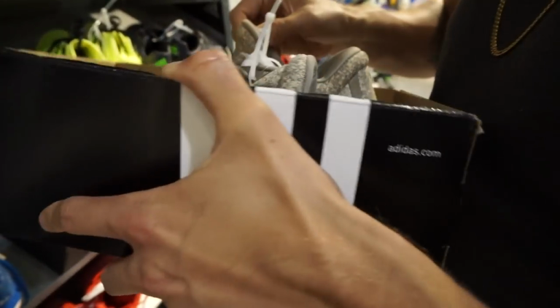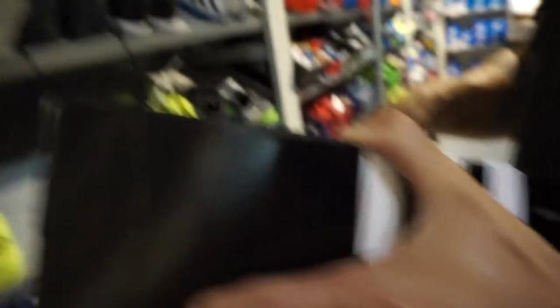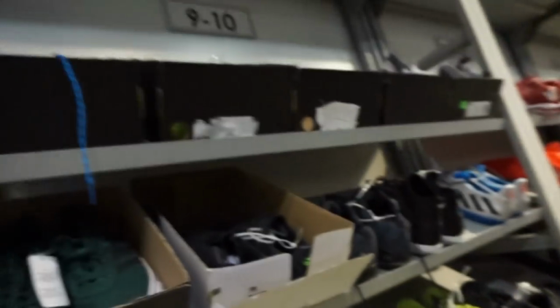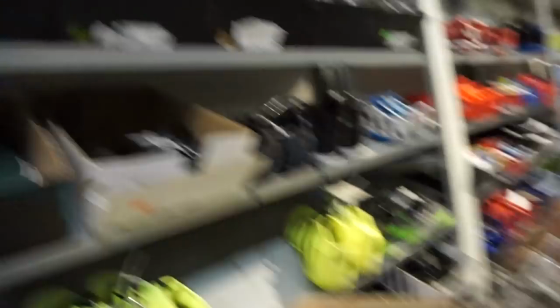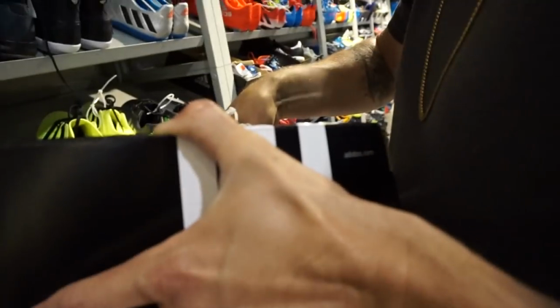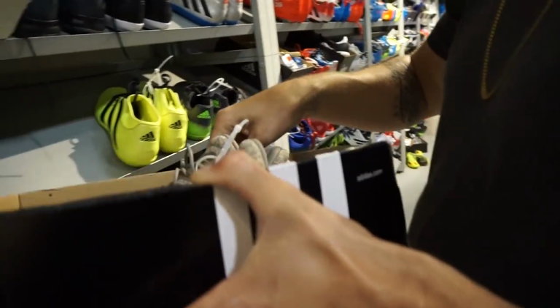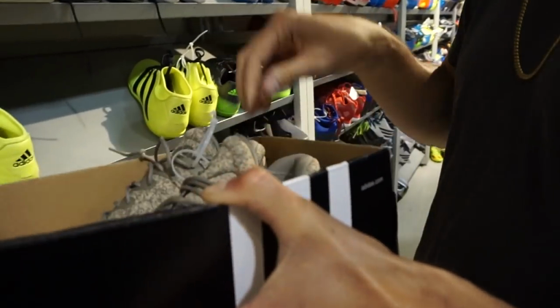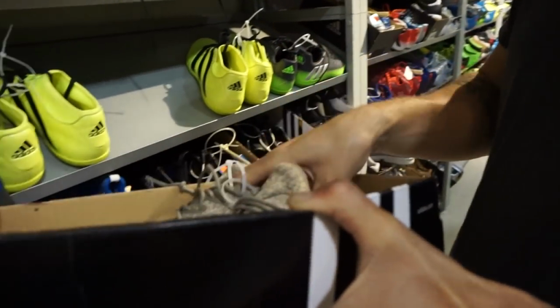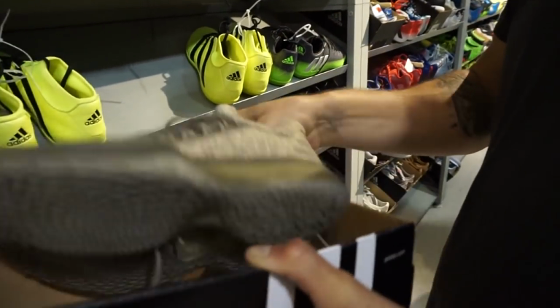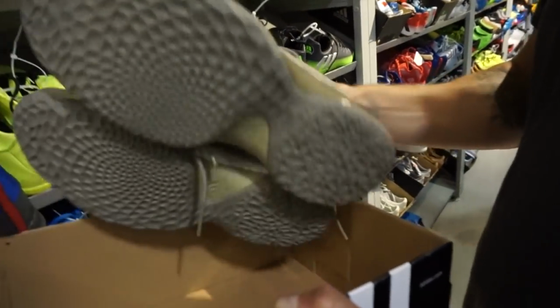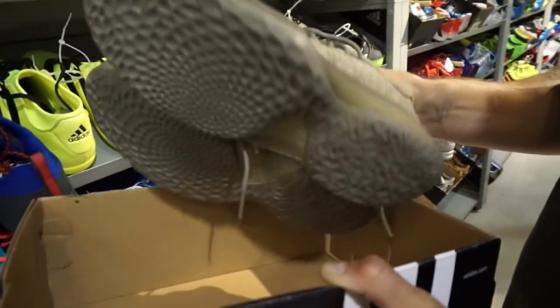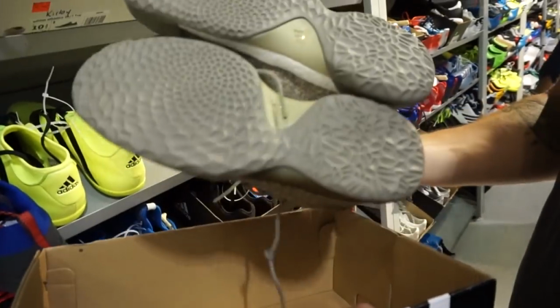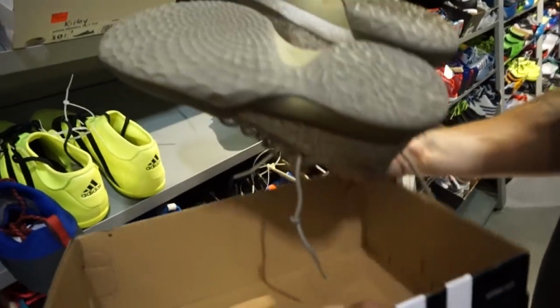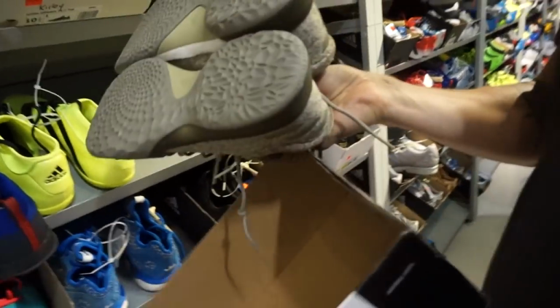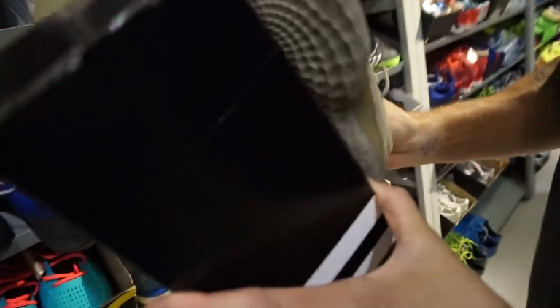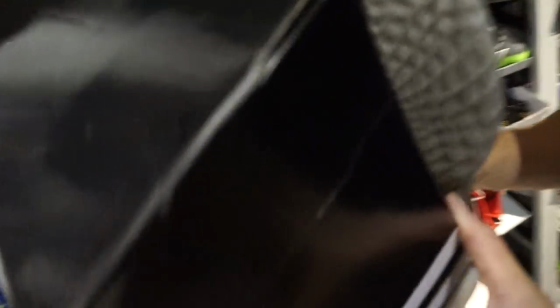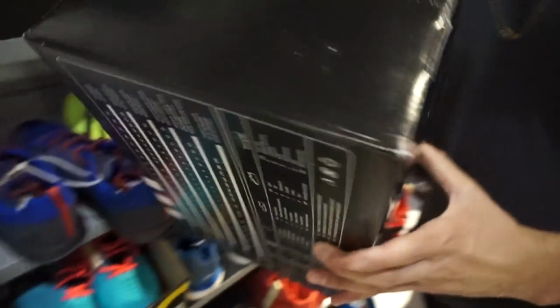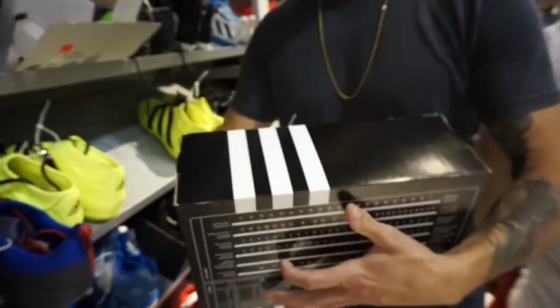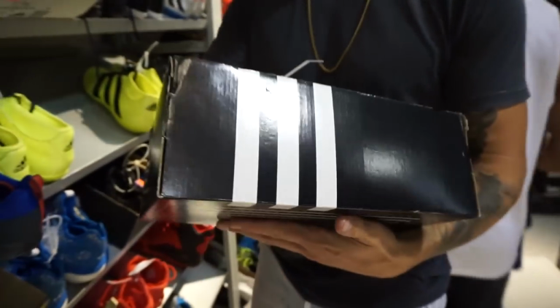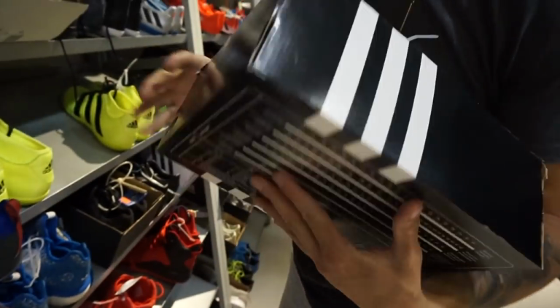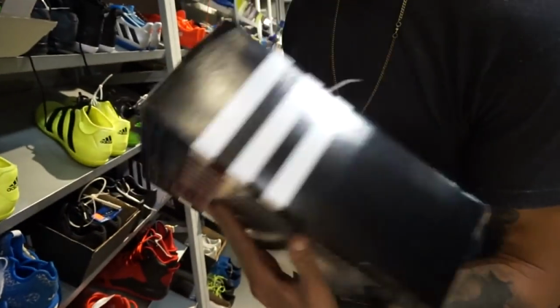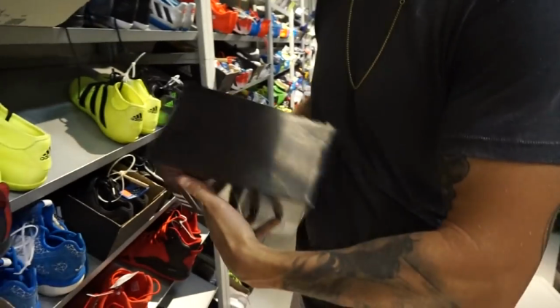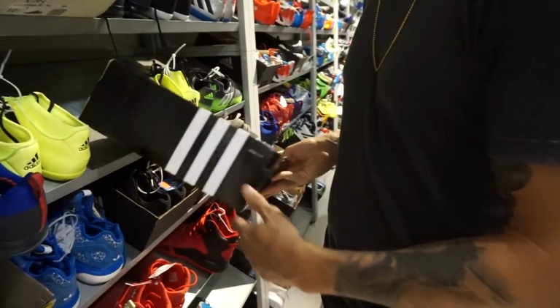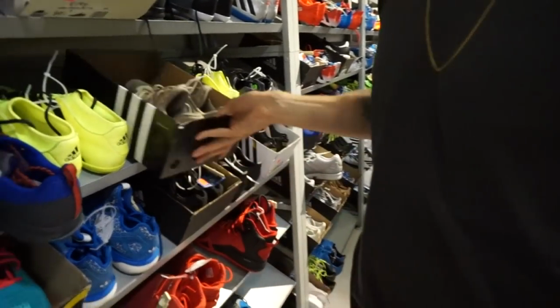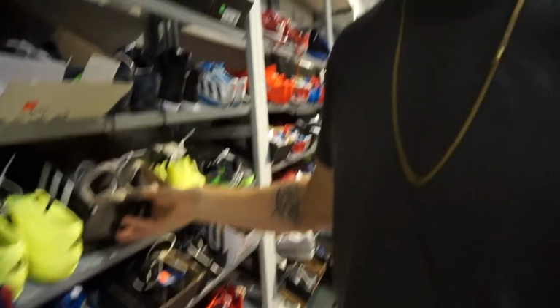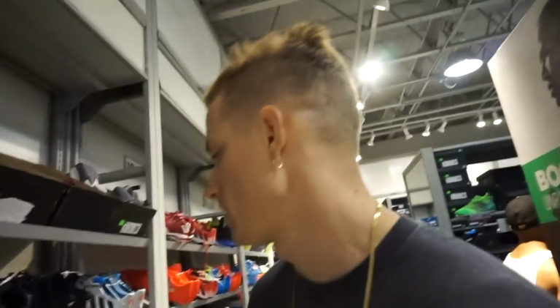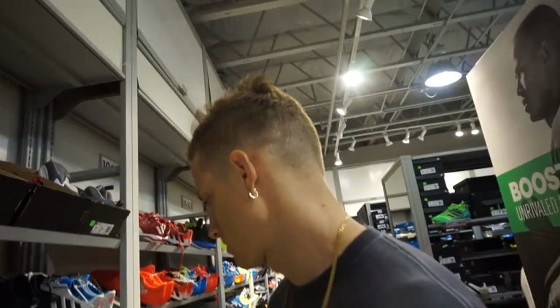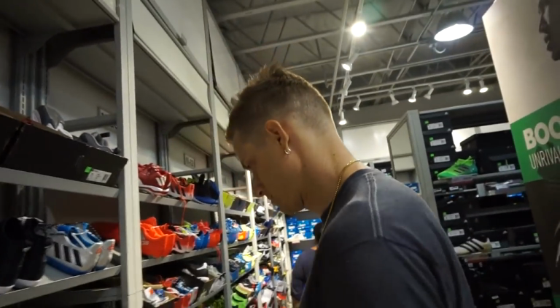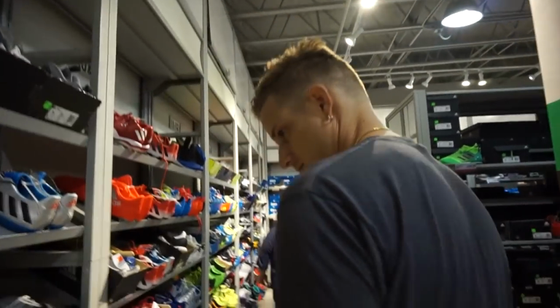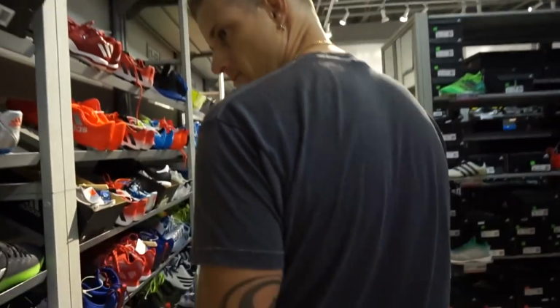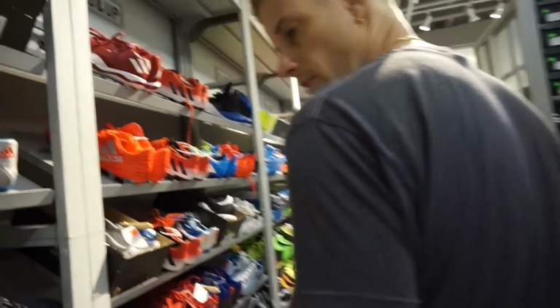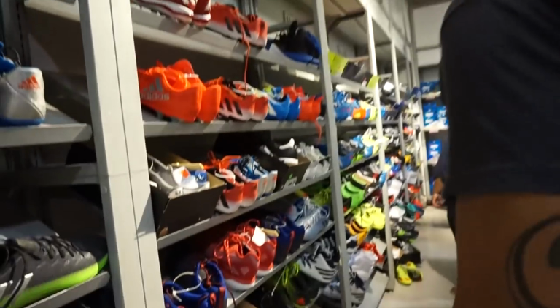We got some Hardens here on the wall. Seven and a half. I already have a pair, bro. How much the money? Full retail? Then hell no. I don't know, it doesn't say. I think it's like $110, if I'm correct.